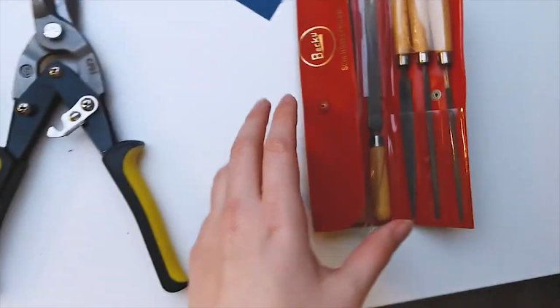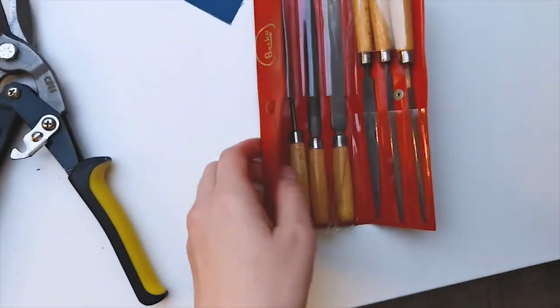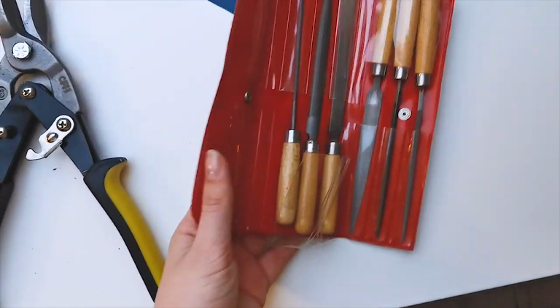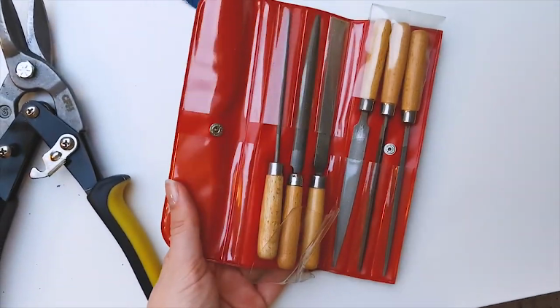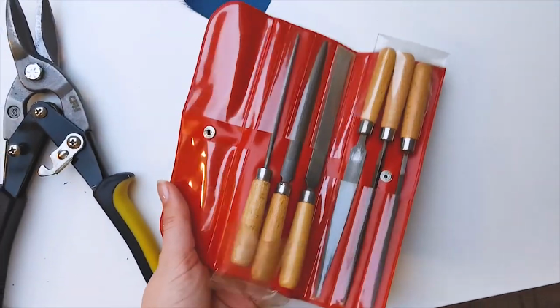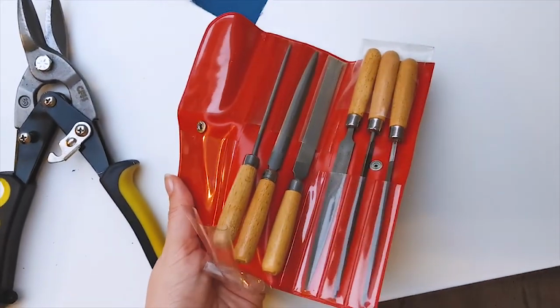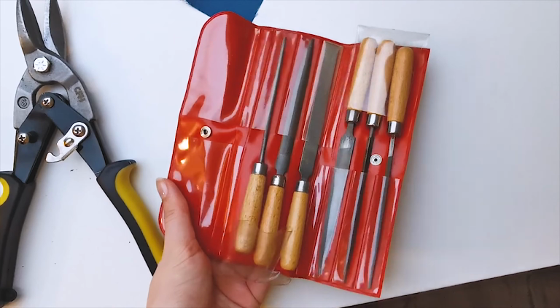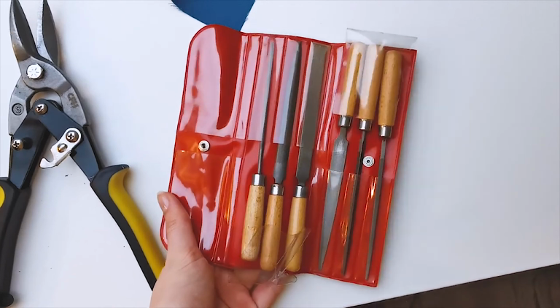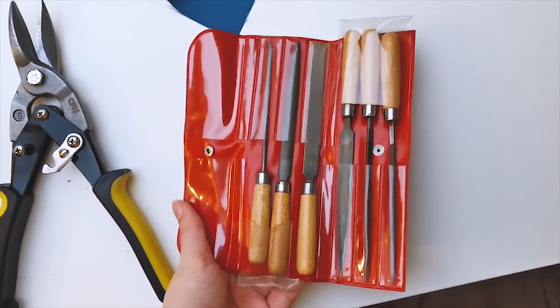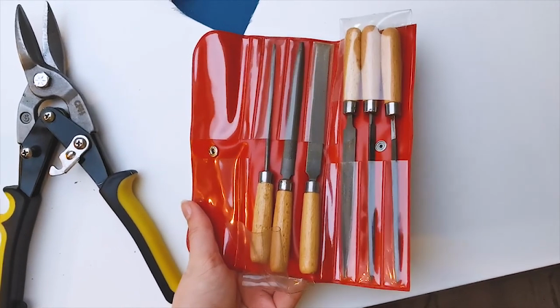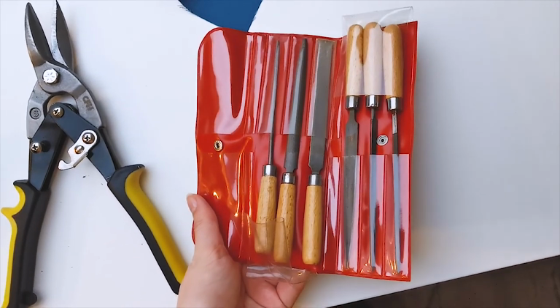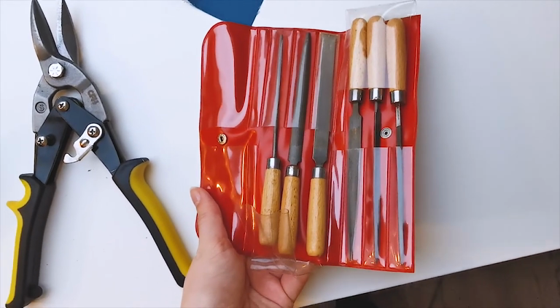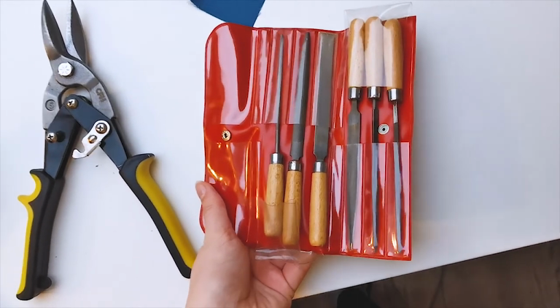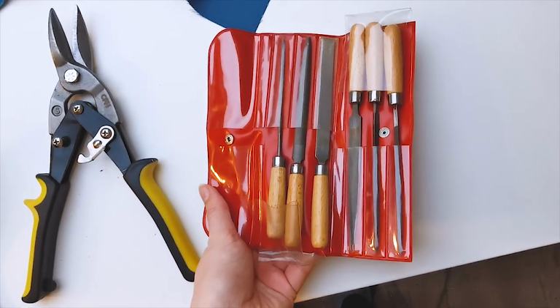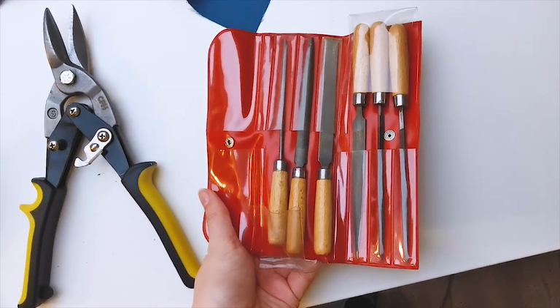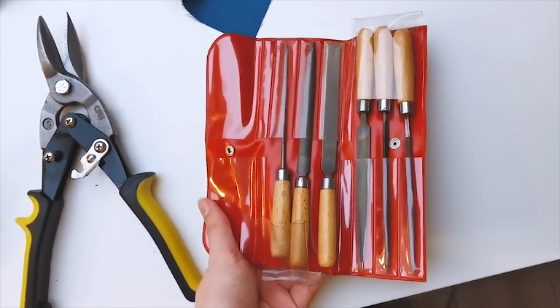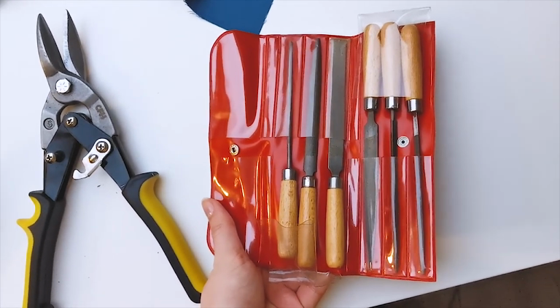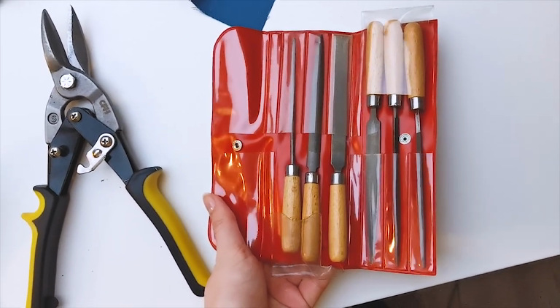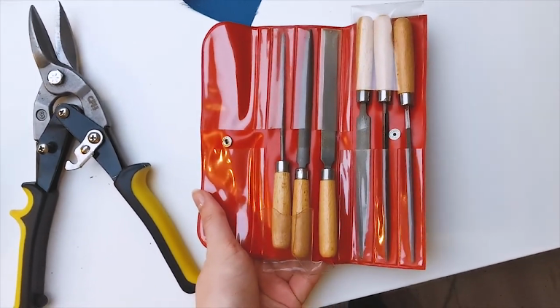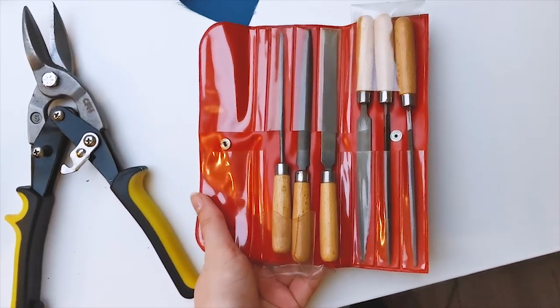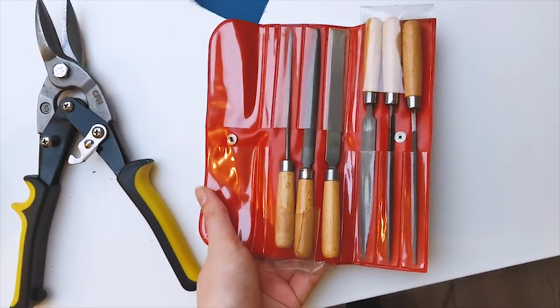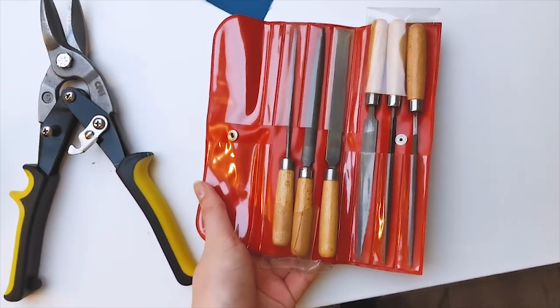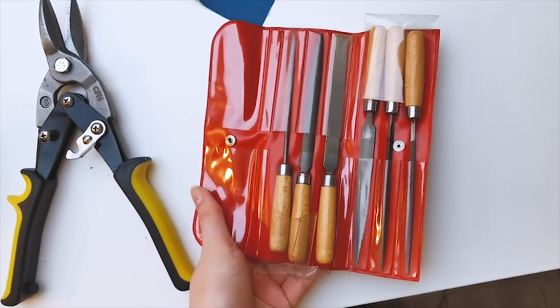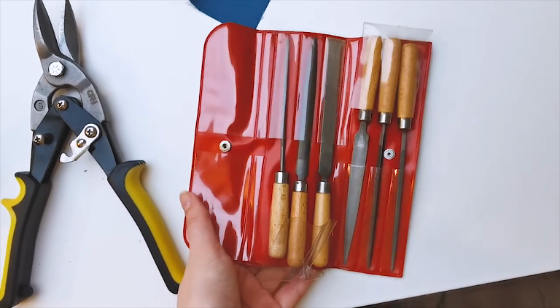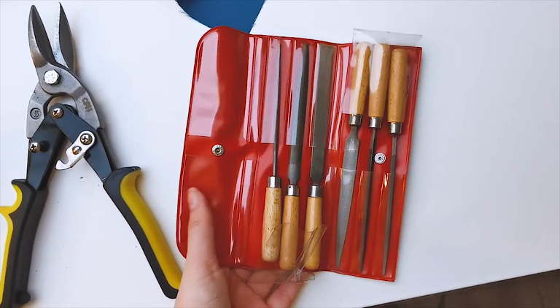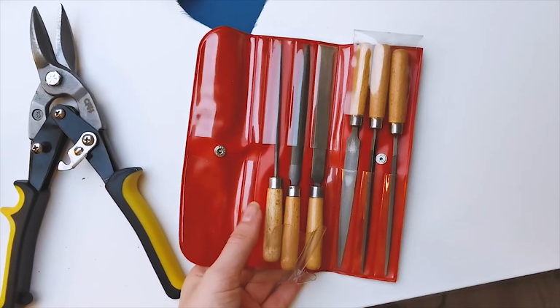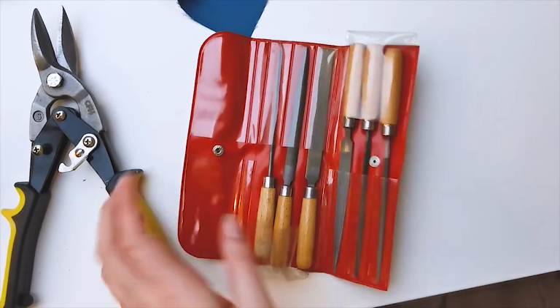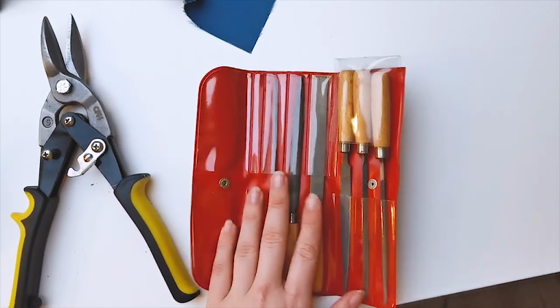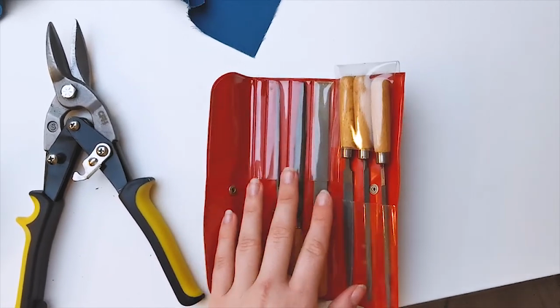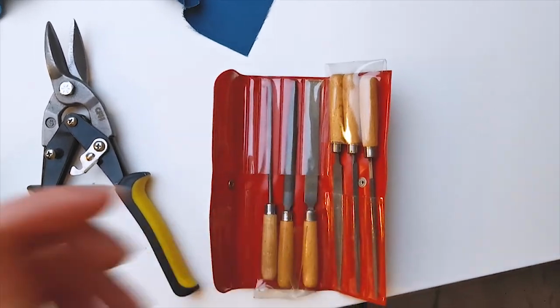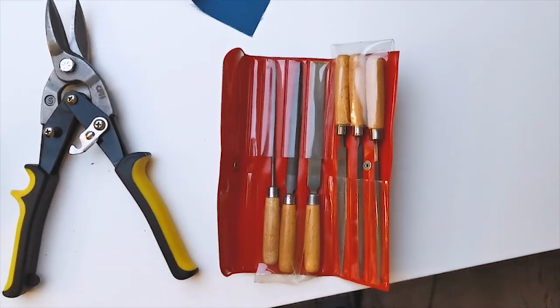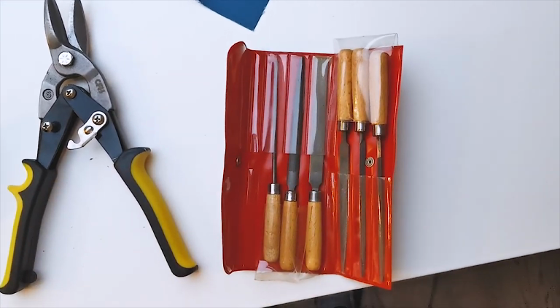And then I have these that I use to file down the very sharp edges of the boning. I do that after I cut them.